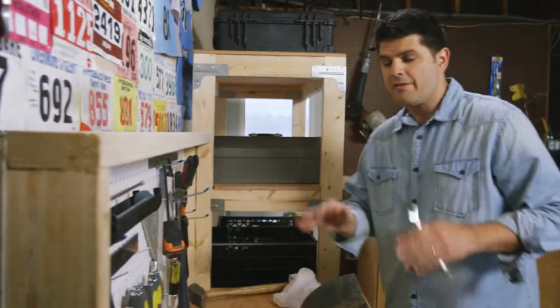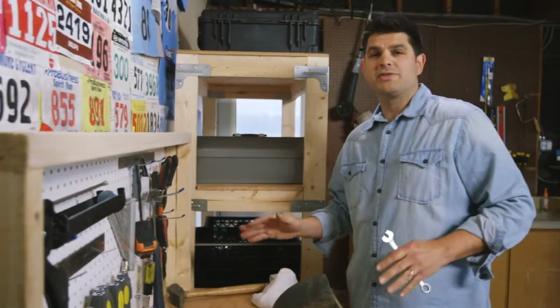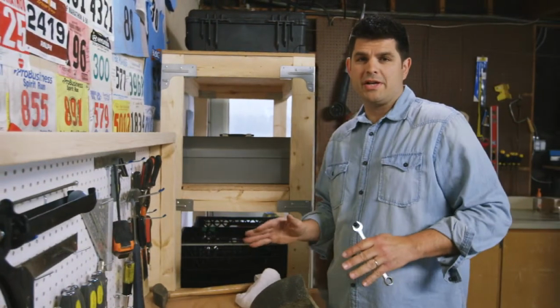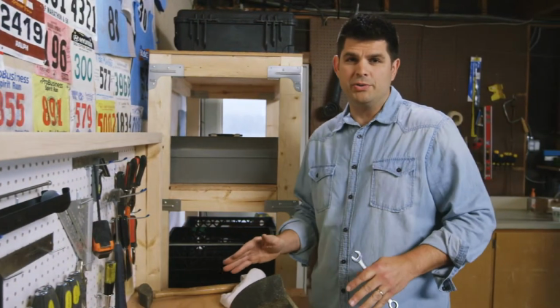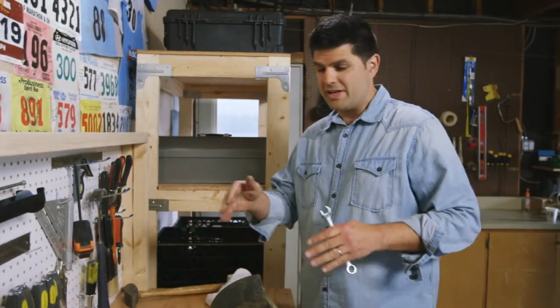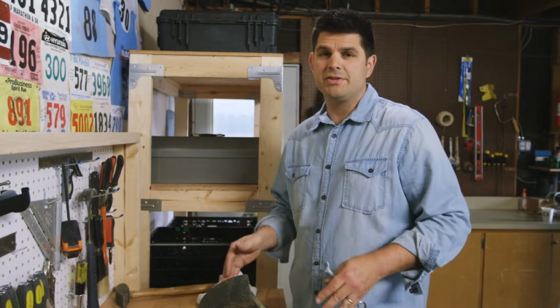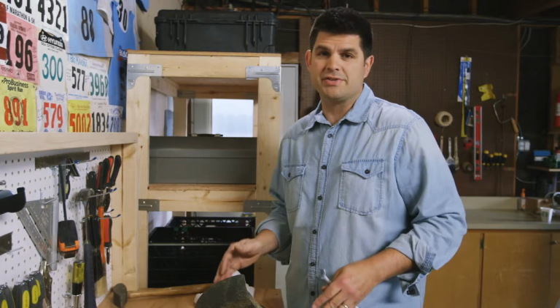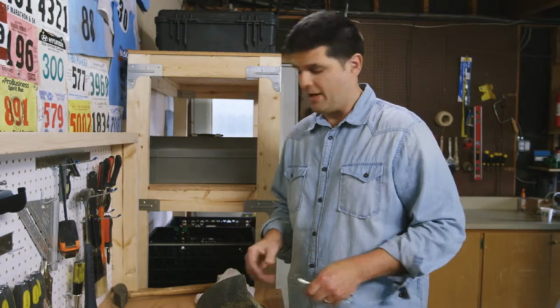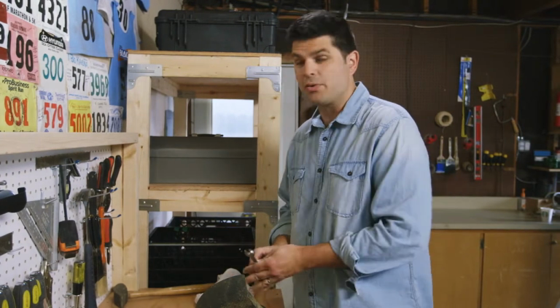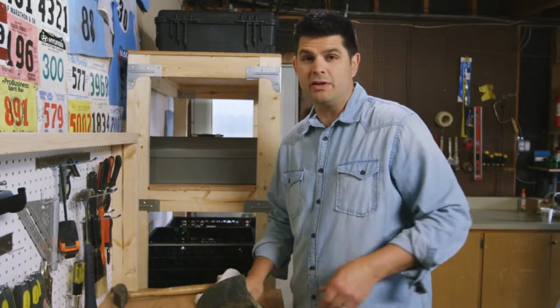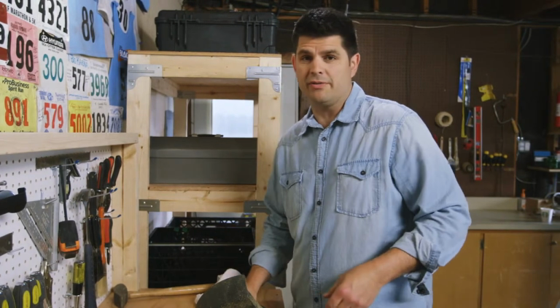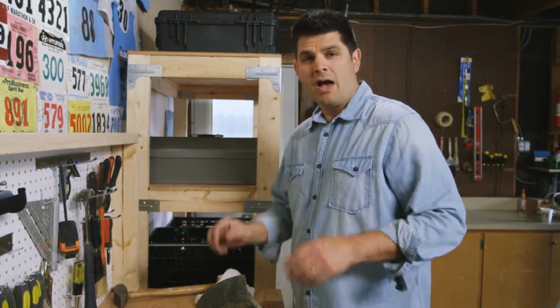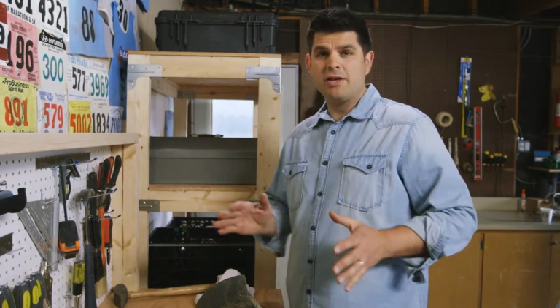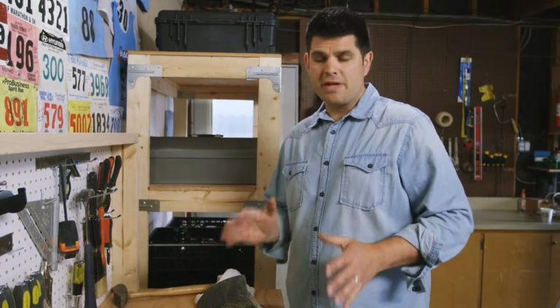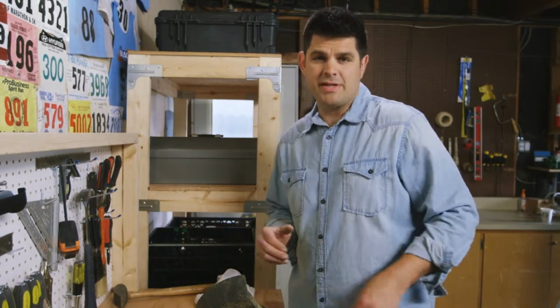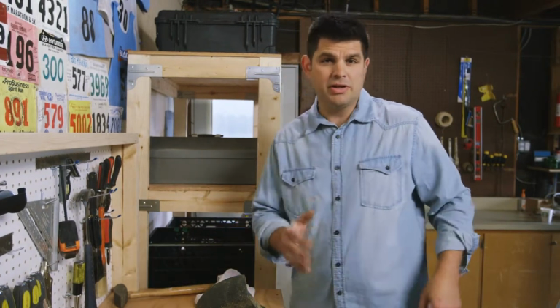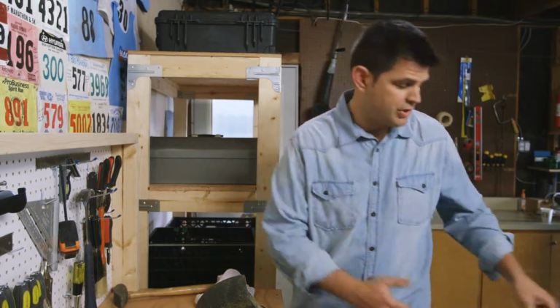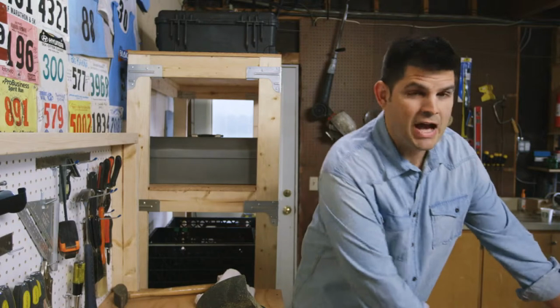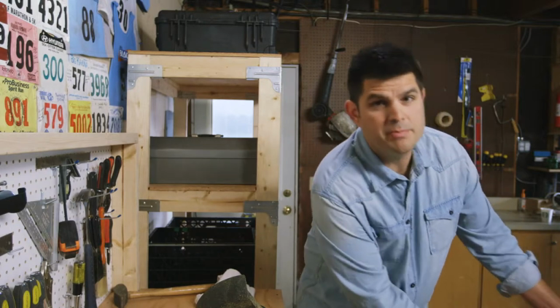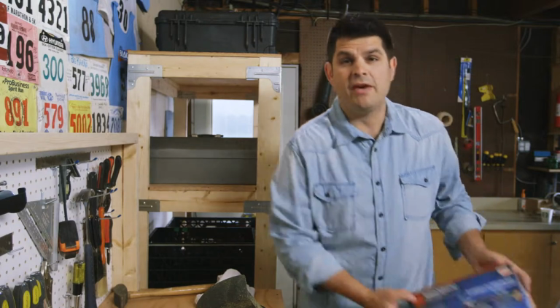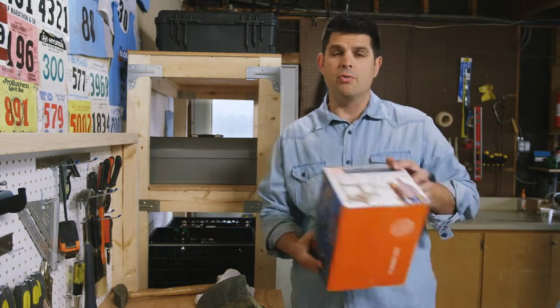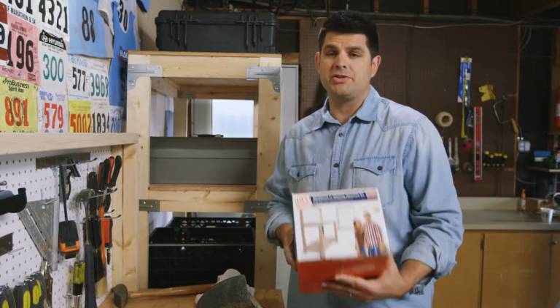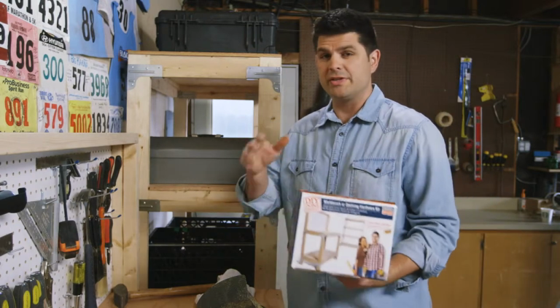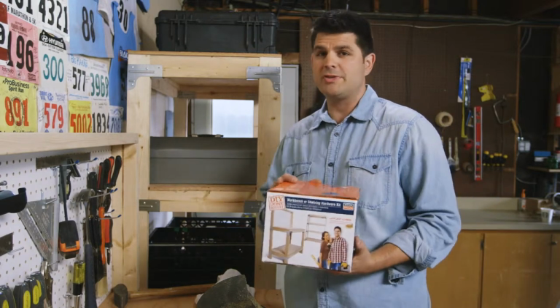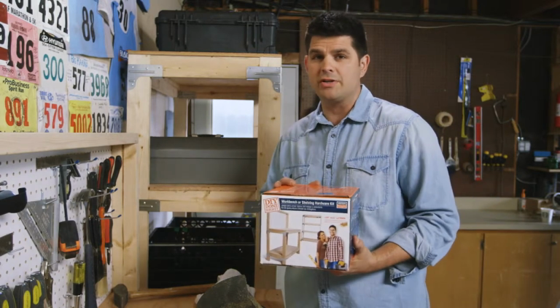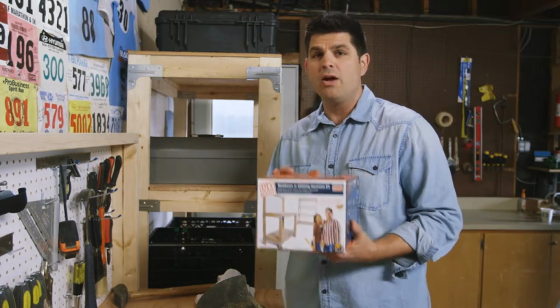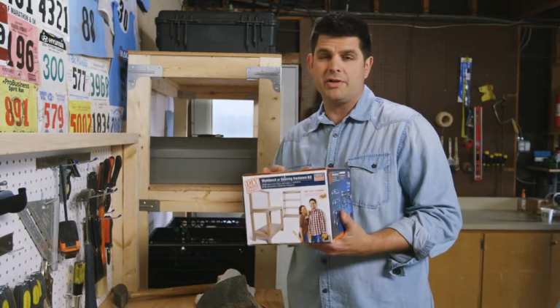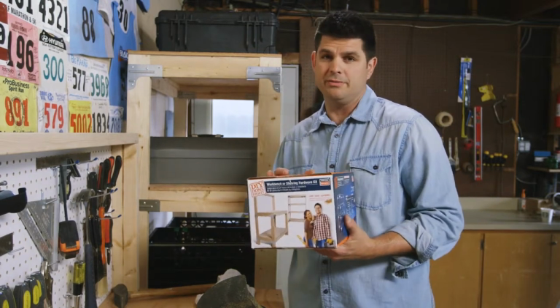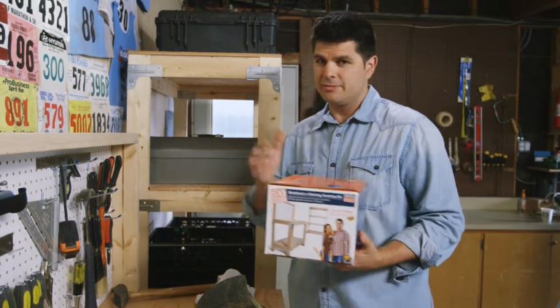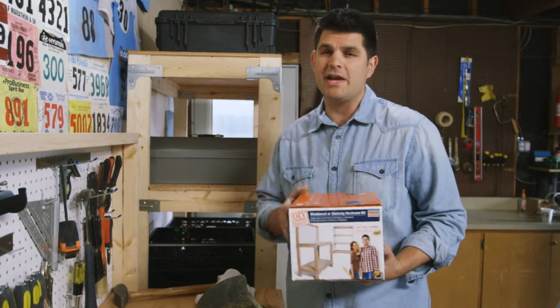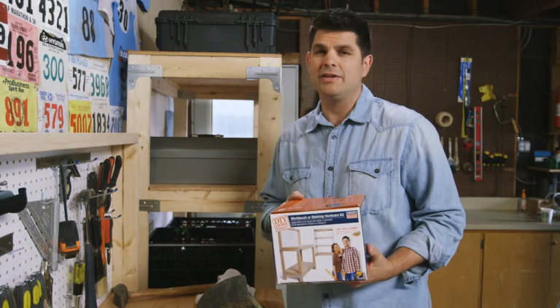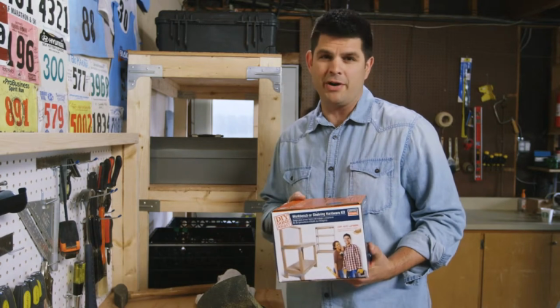Having a place to organize my tools and to get my to-do list done around the house is a real lifesaver. I'm going to give you step-by-step clear instructions on how you can build a heavy-duty workbench using the Simpson Strong-Tie workbench kit. This is DIY done right.